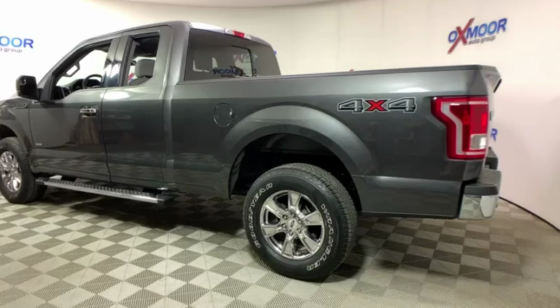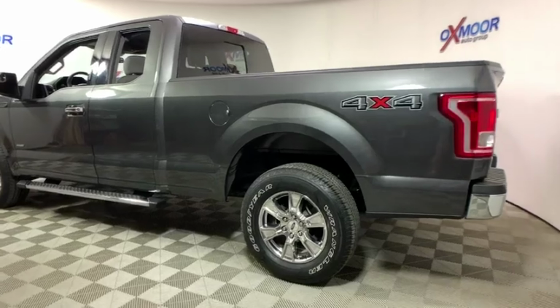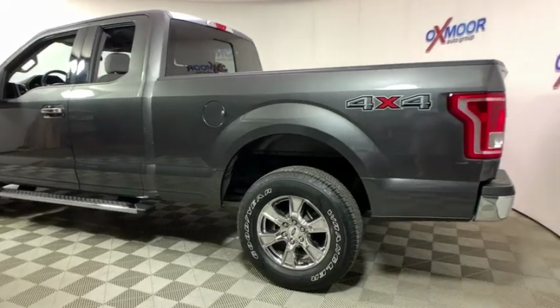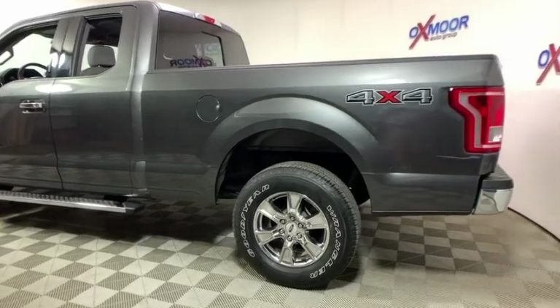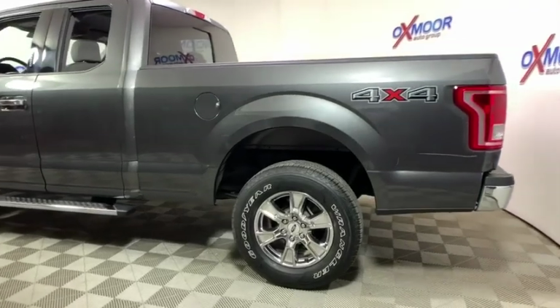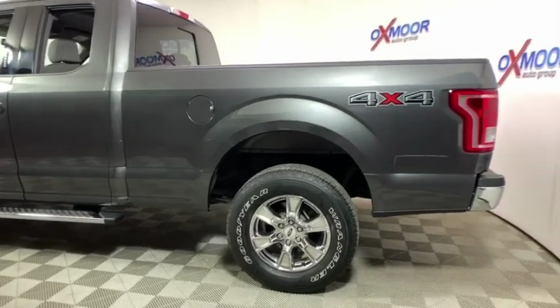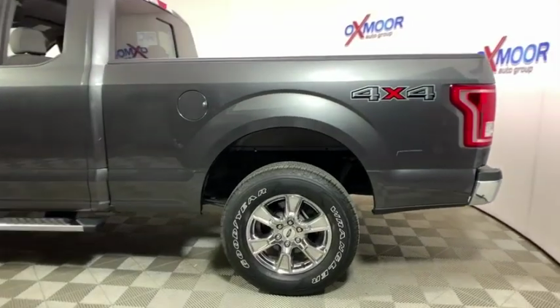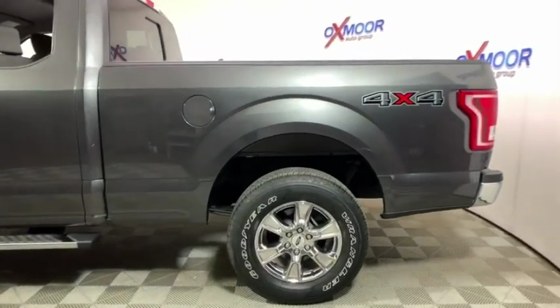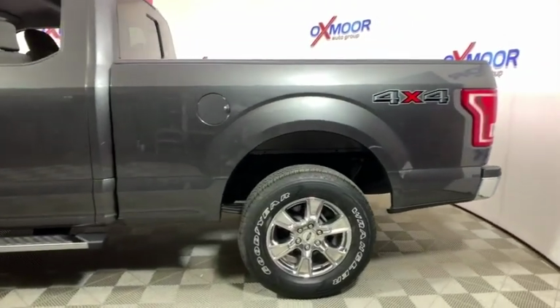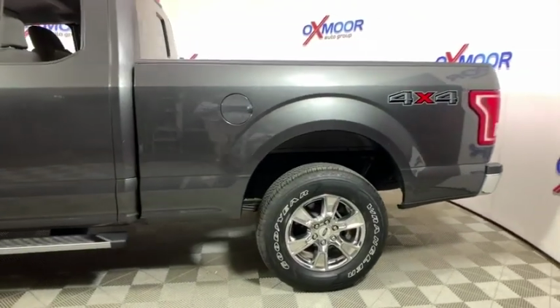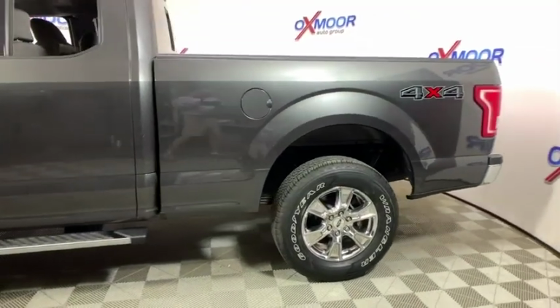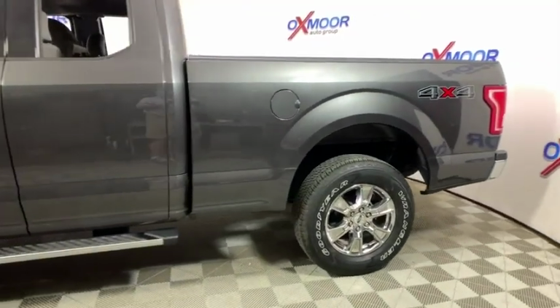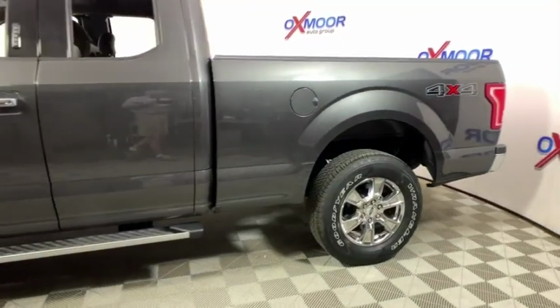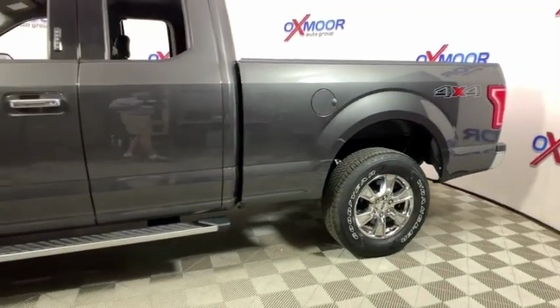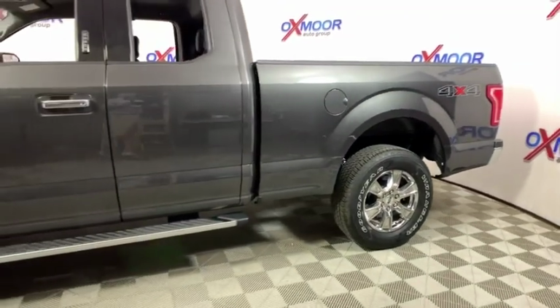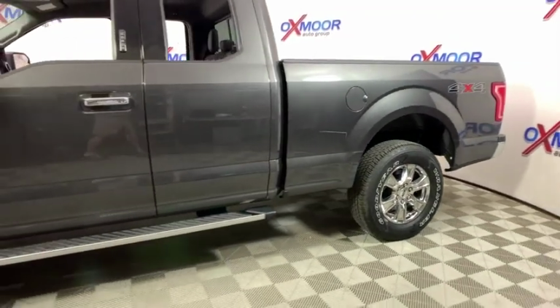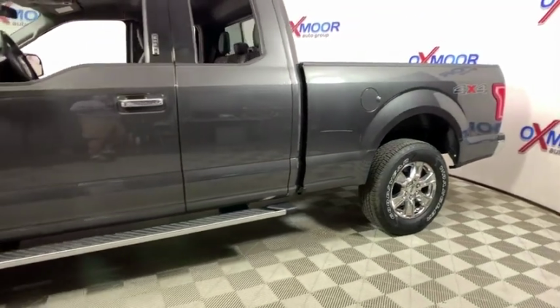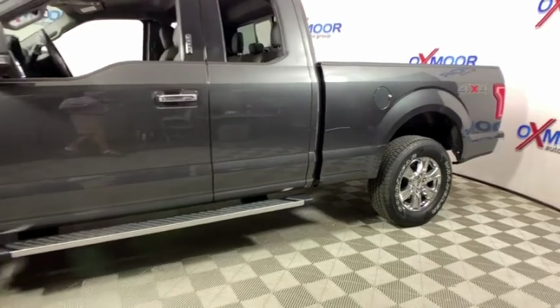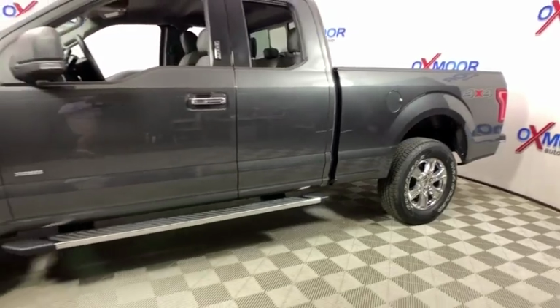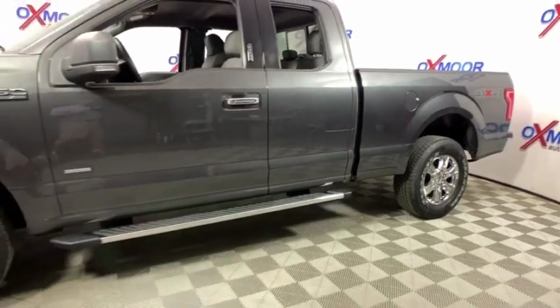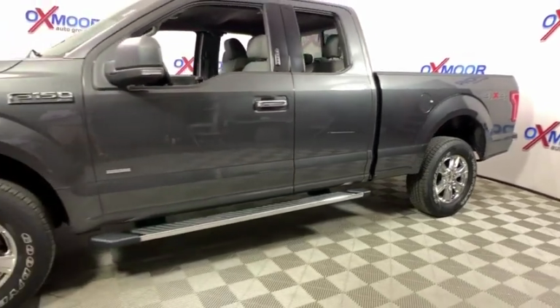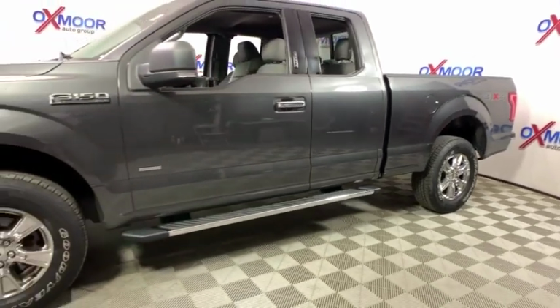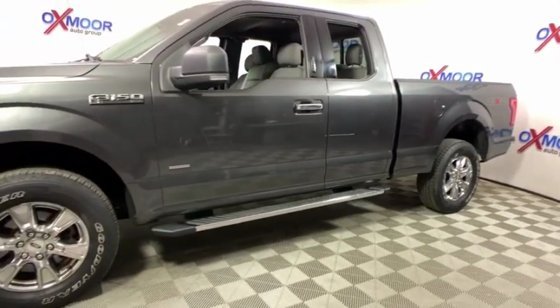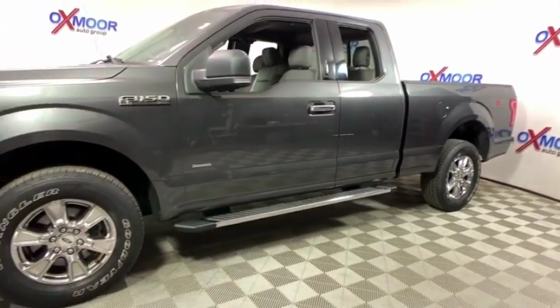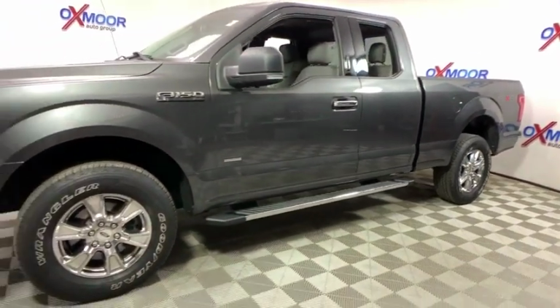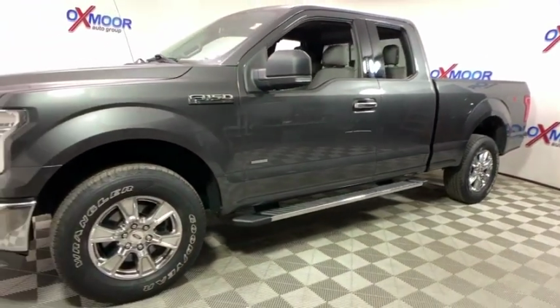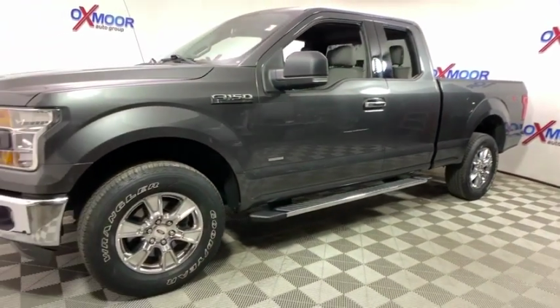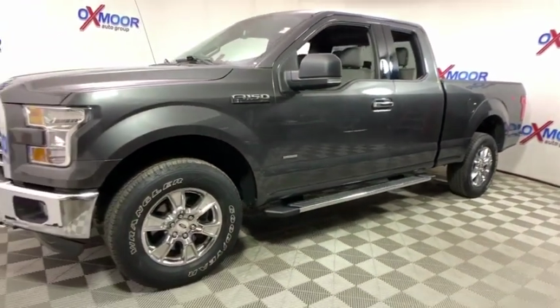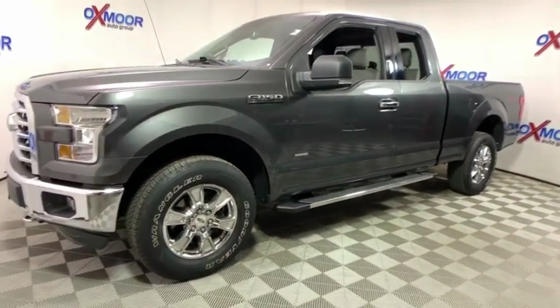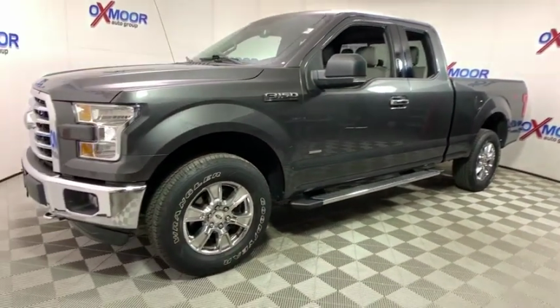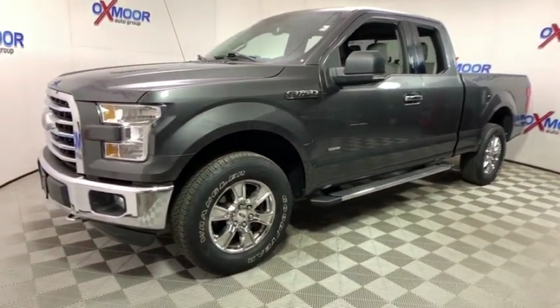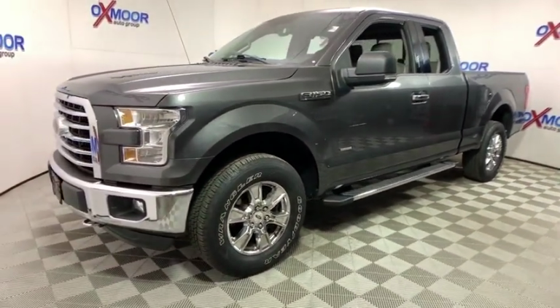2016 Ford F-150. A Ford F-150 knows how to handle any situation. It's built to follow orders. No whining.